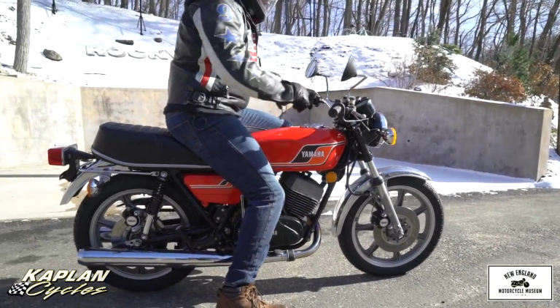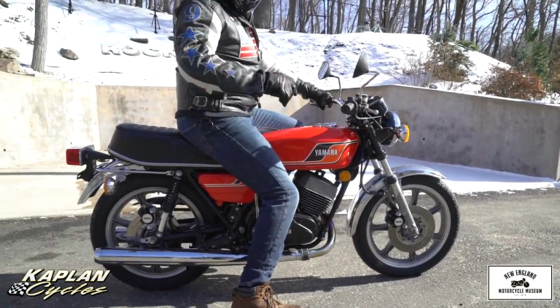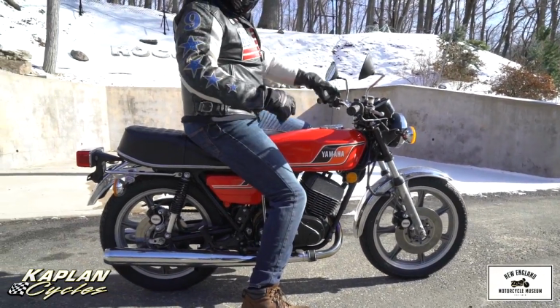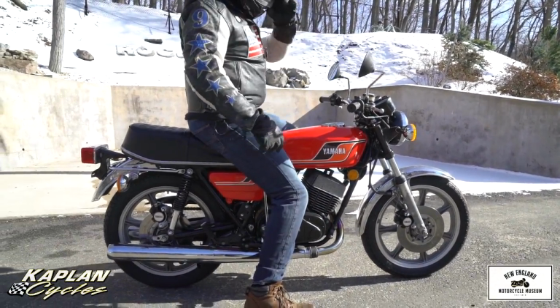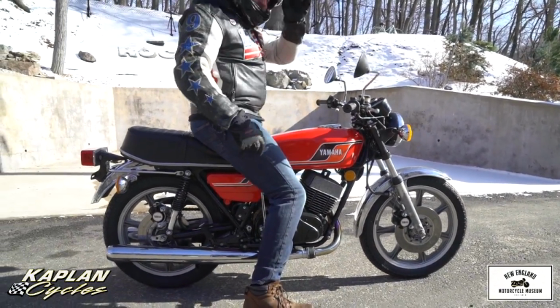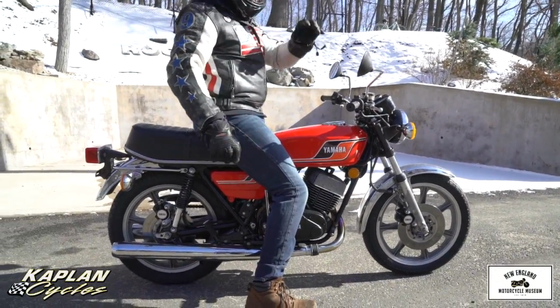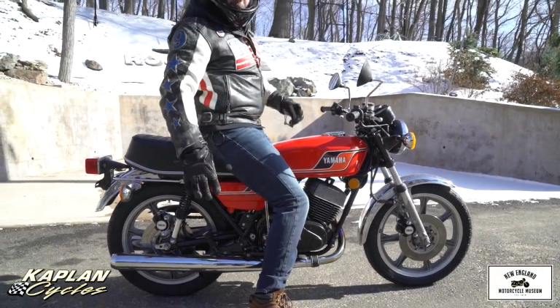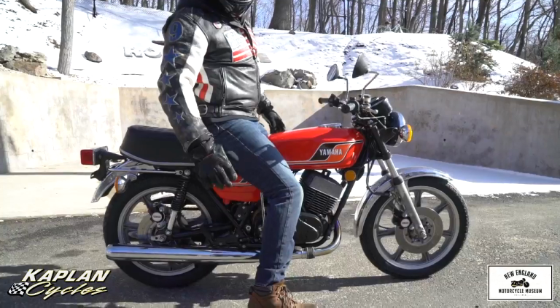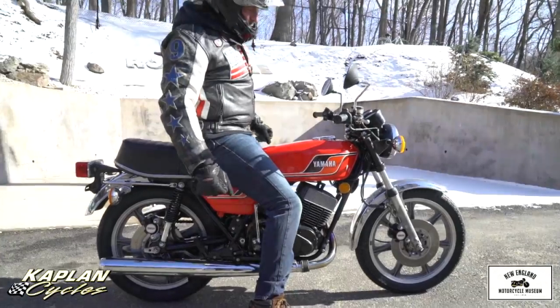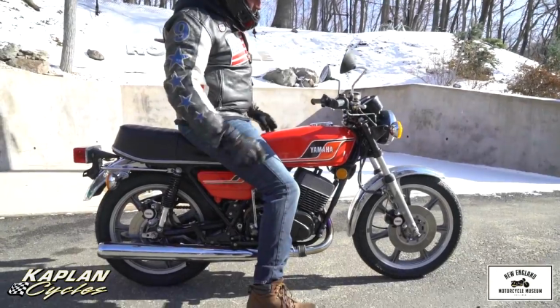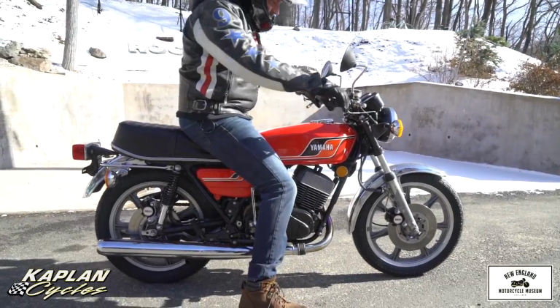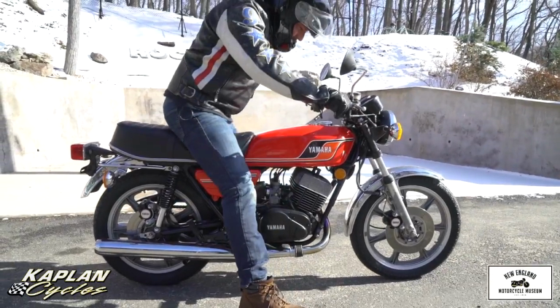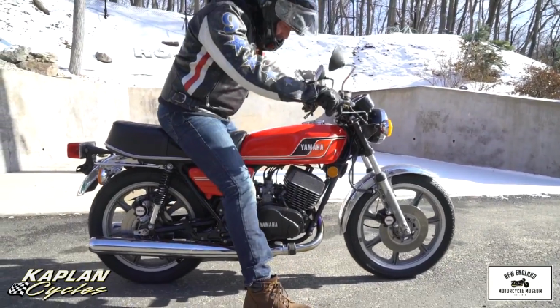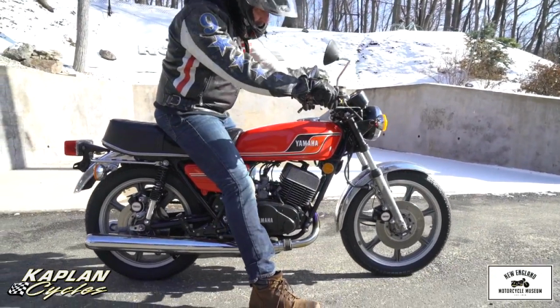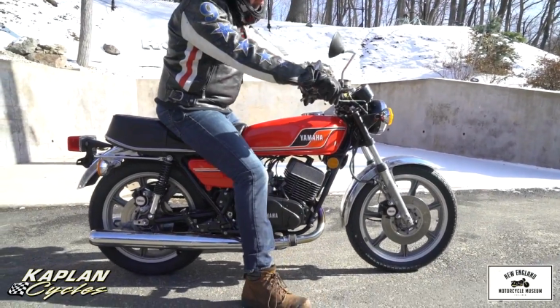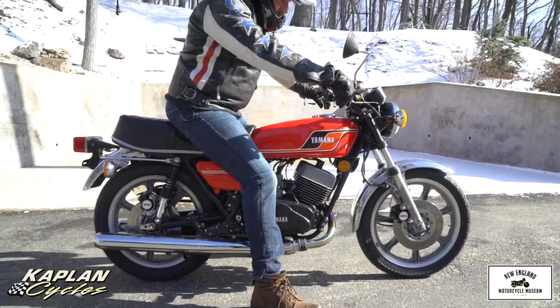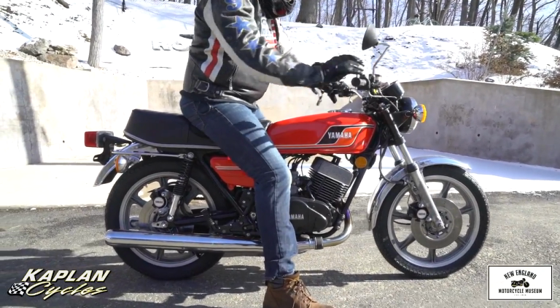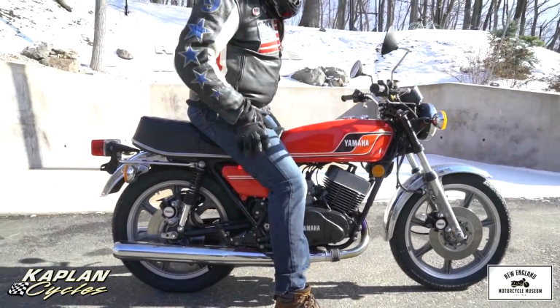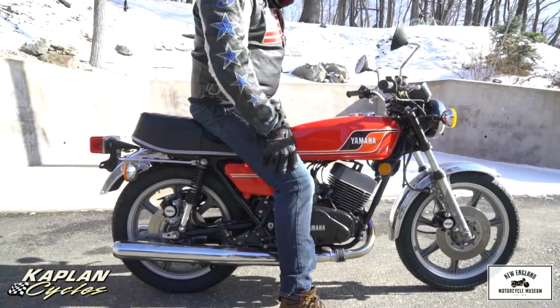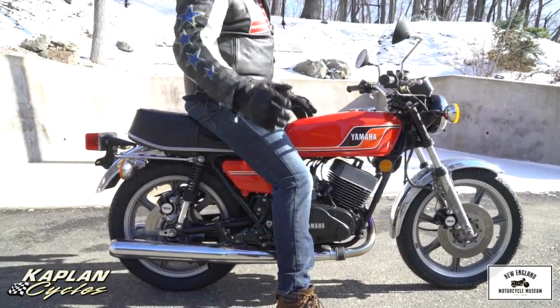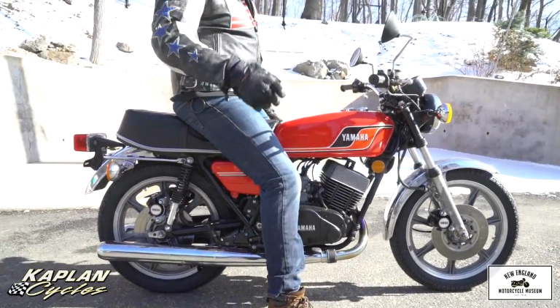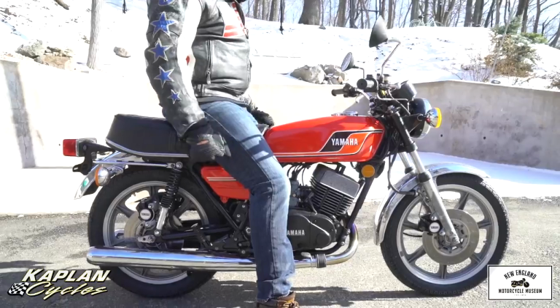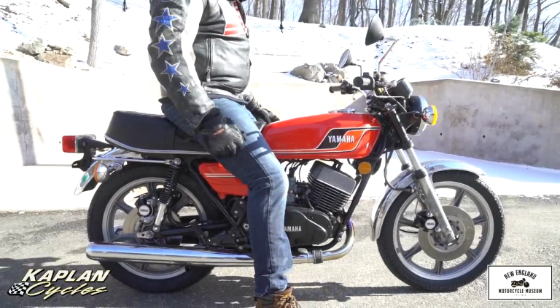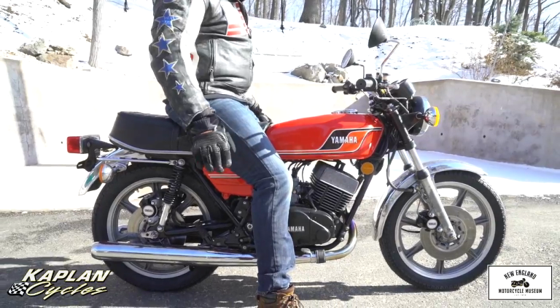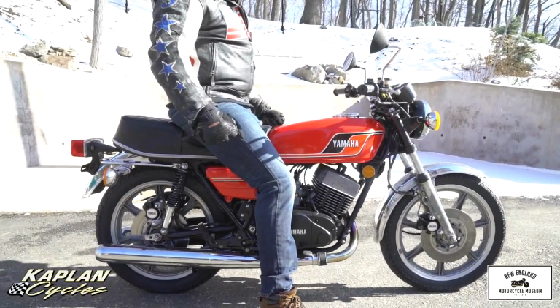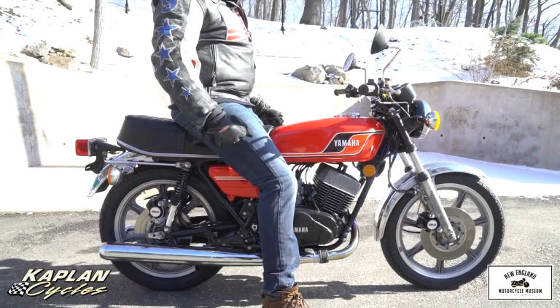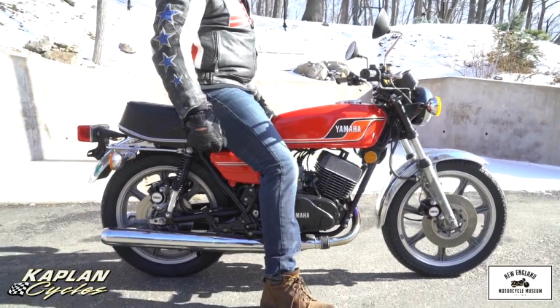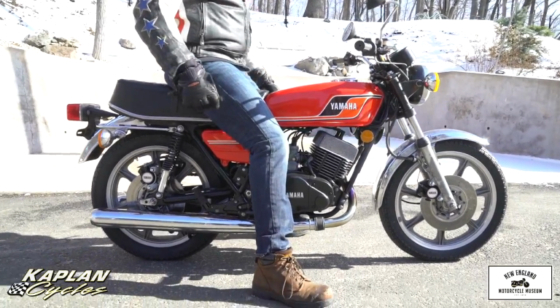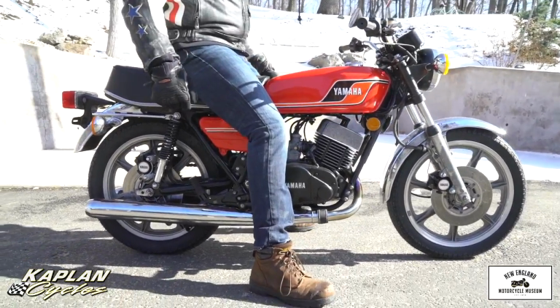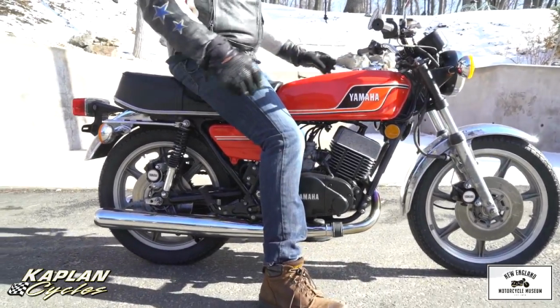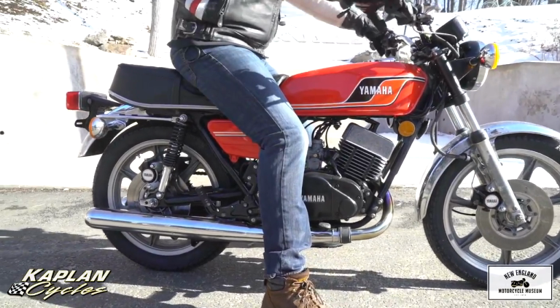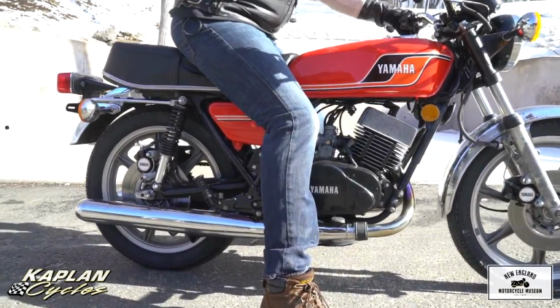I don't want to get off this thing. What a fun bike to ride. What a blast. Total wheelie machine. I forgot how good these are. My first real street bike was an RD350 when I was 16 years old.